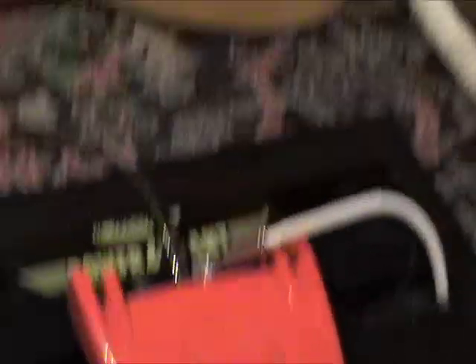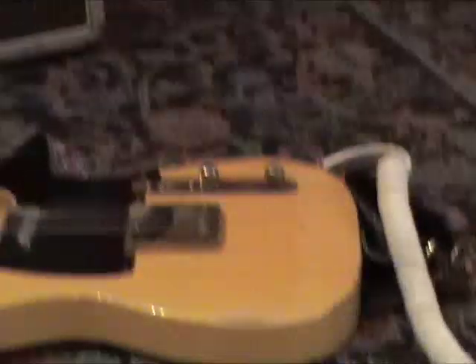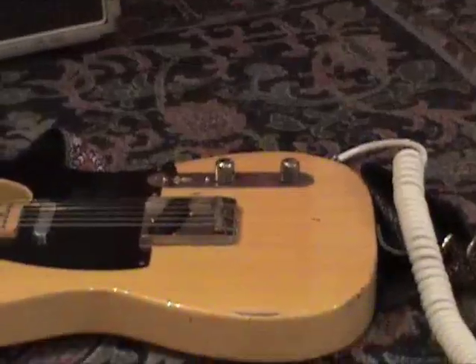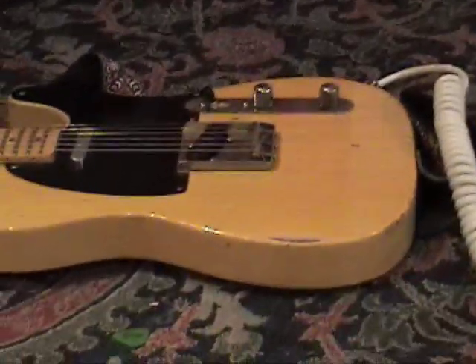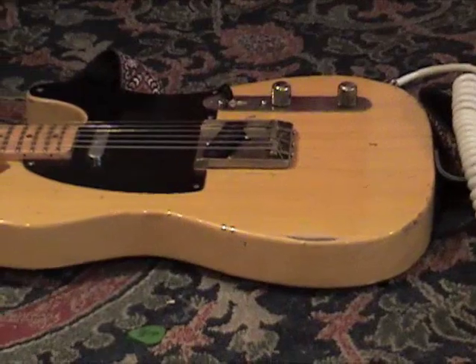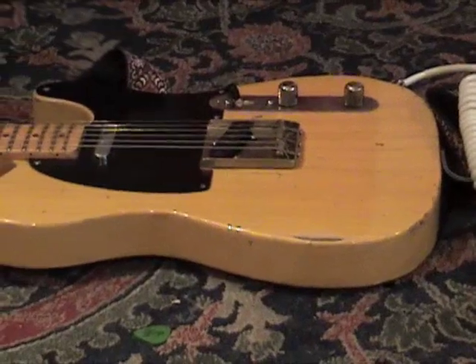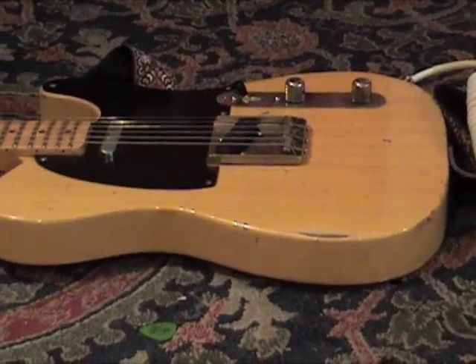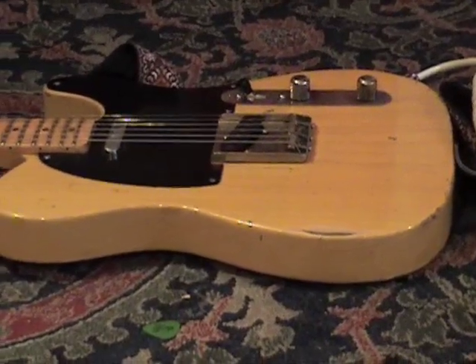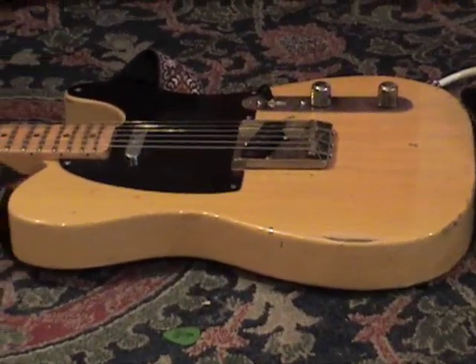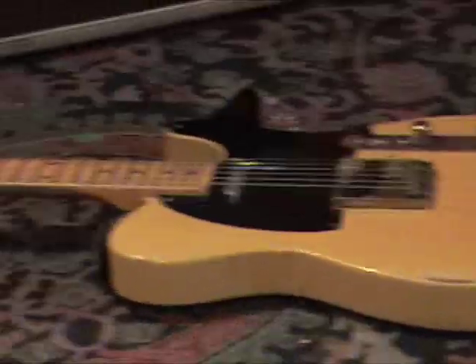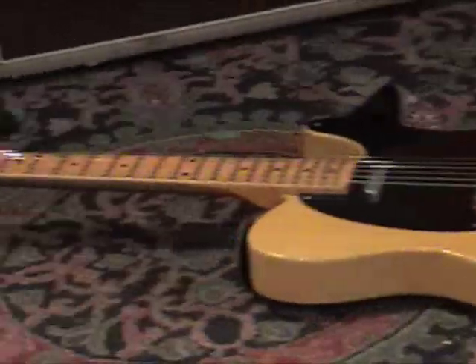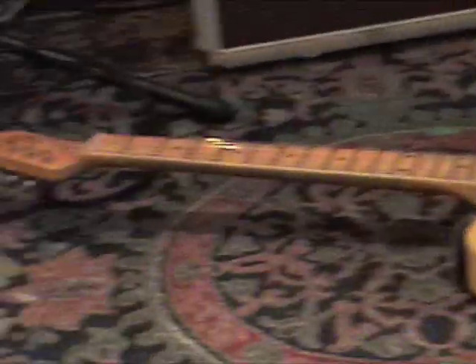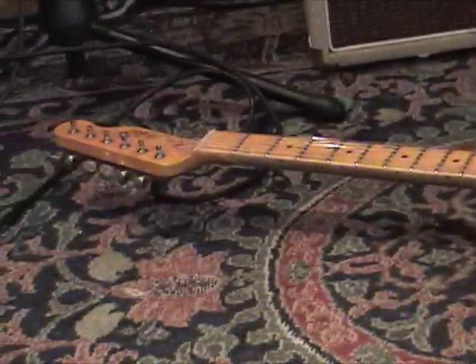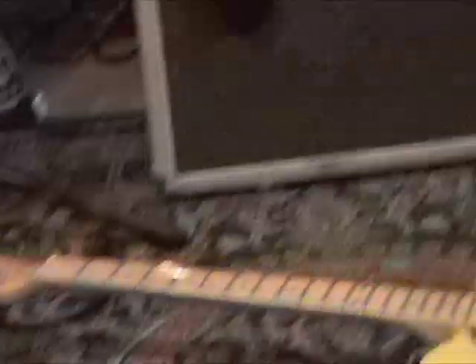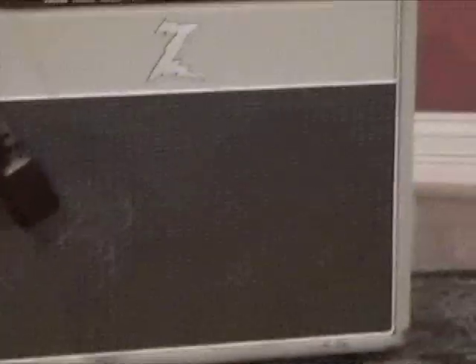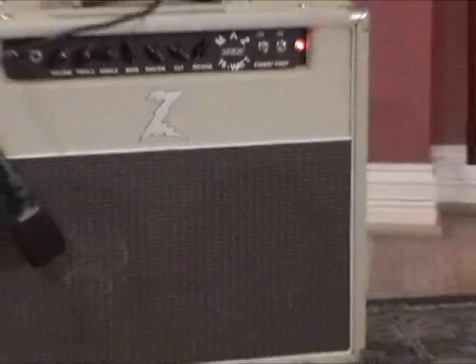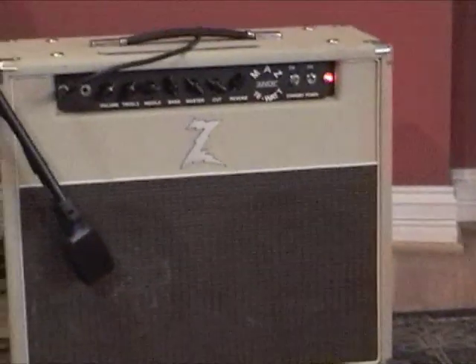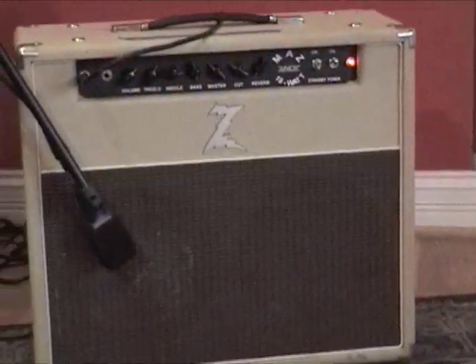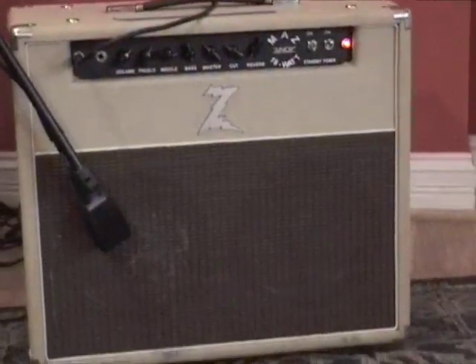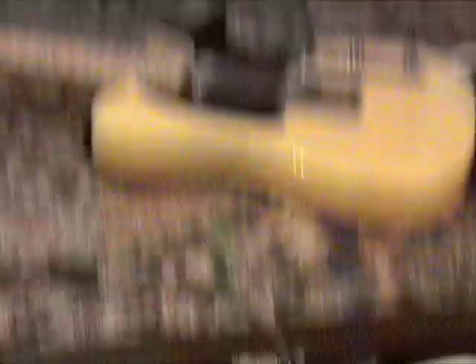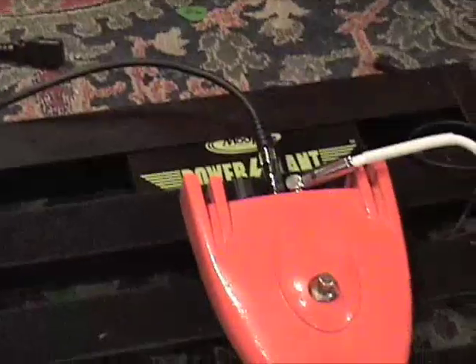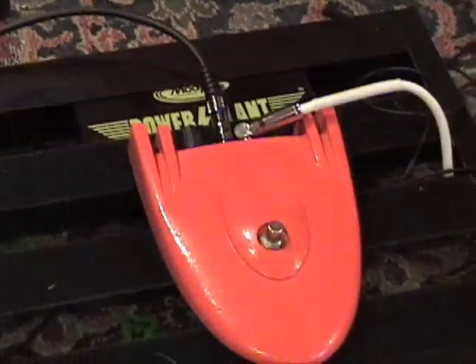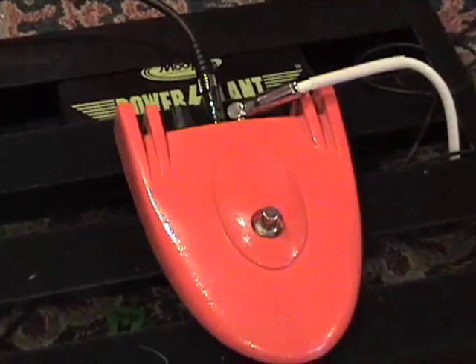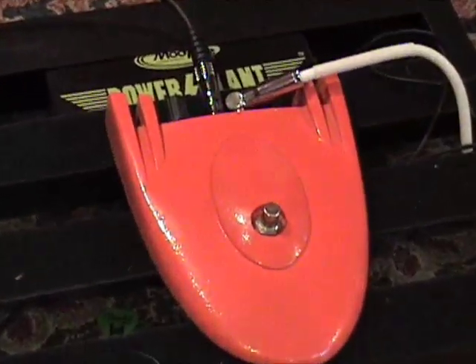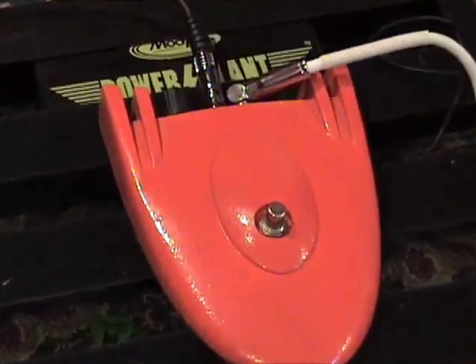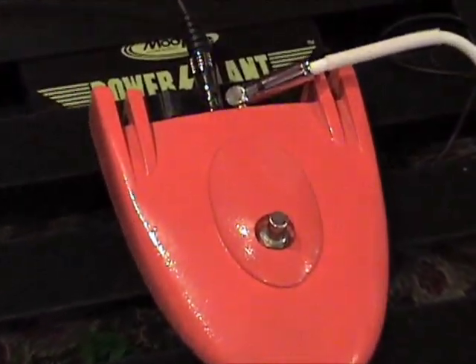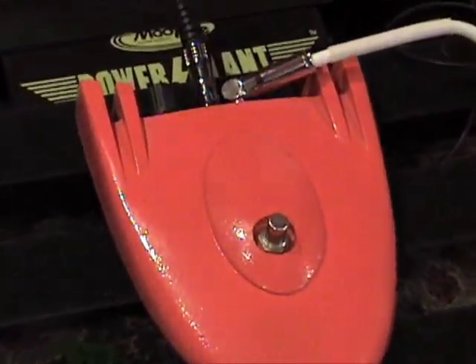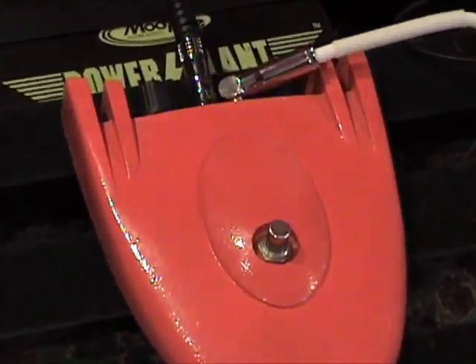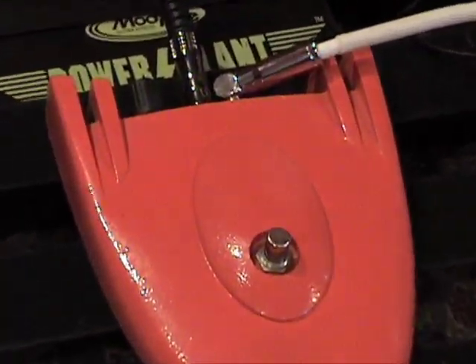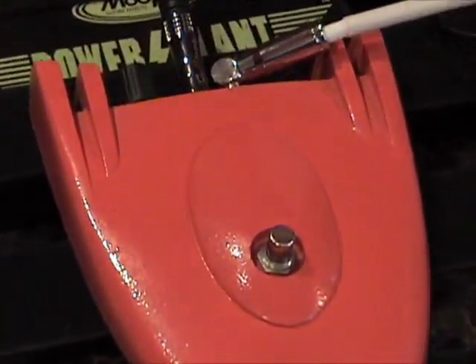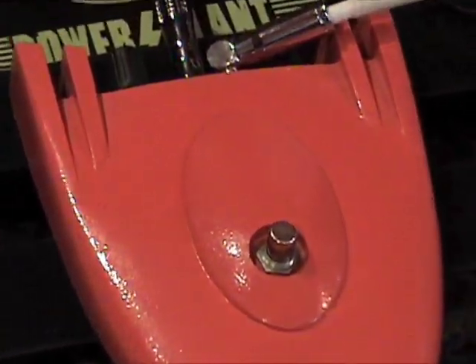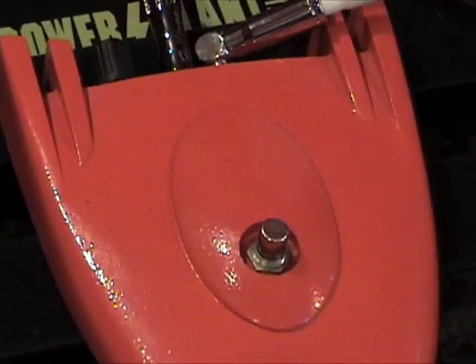Let's hit it with a Telecaster, because fuzzes always love Teles, and a Dr. Z. The Roger Mayer Axis Fuzz. Here we go.